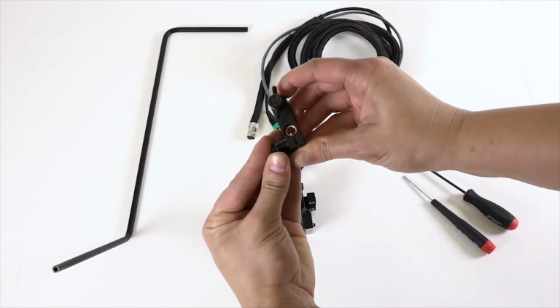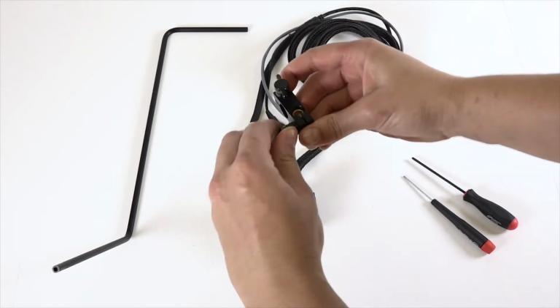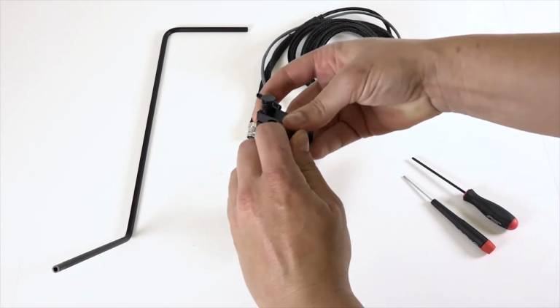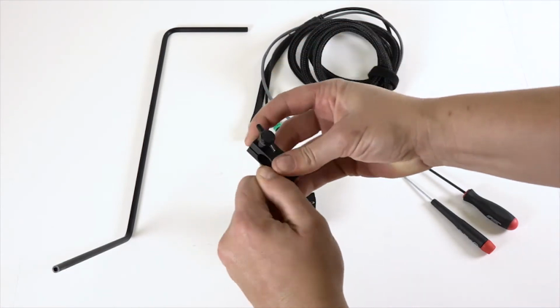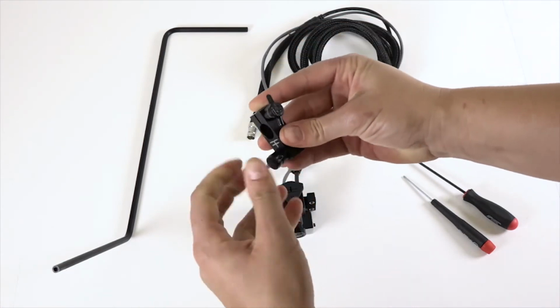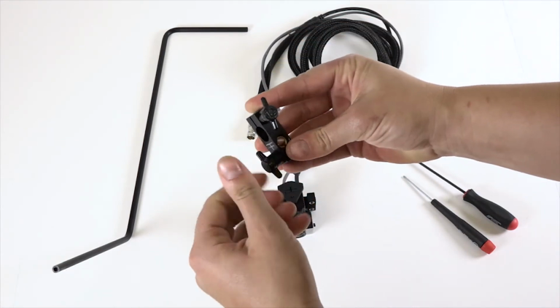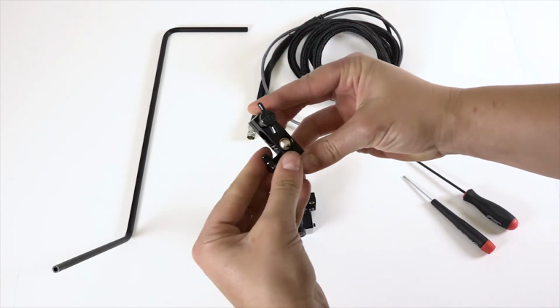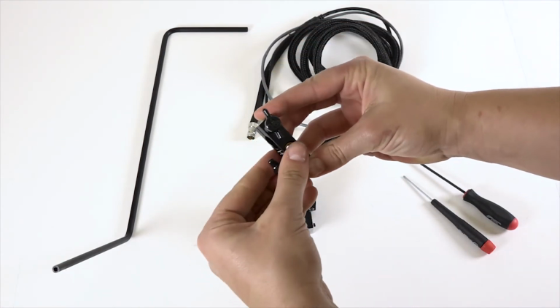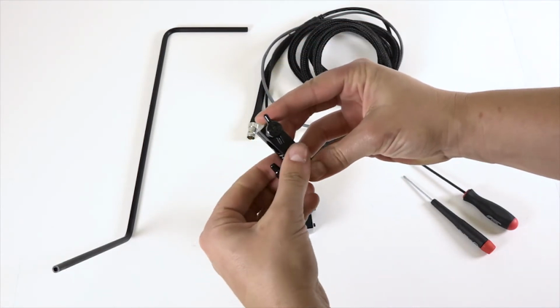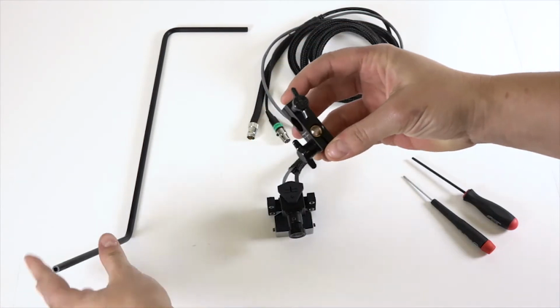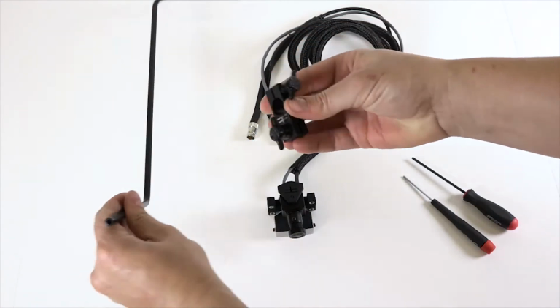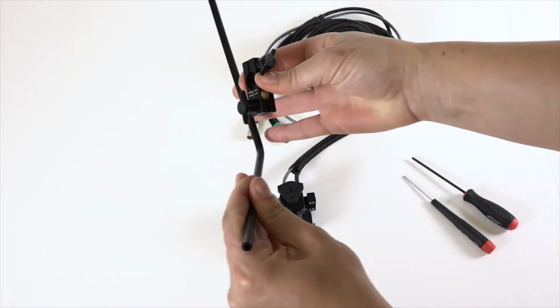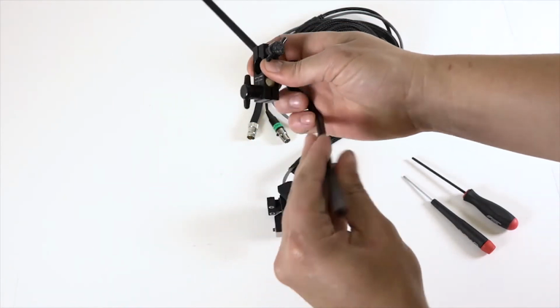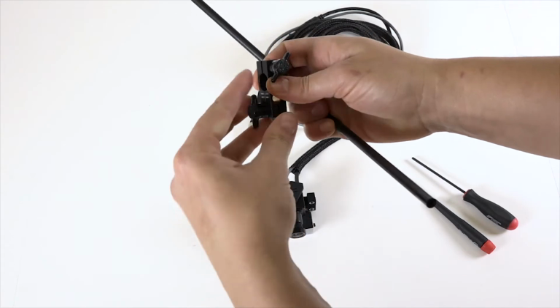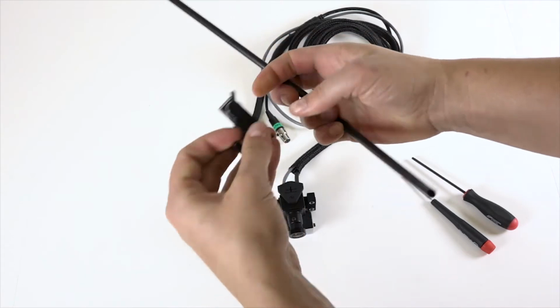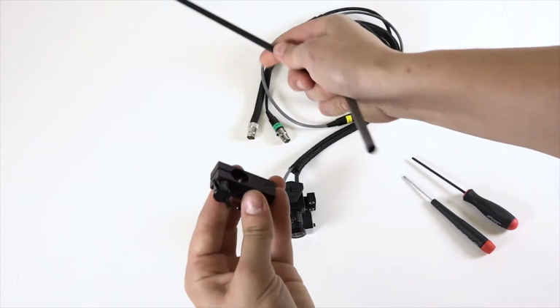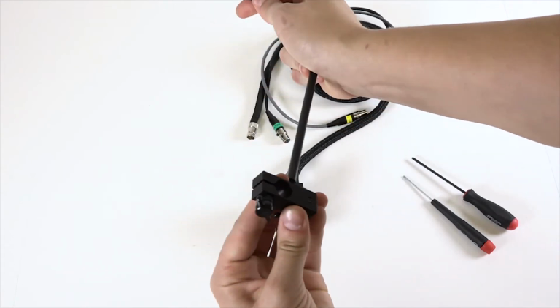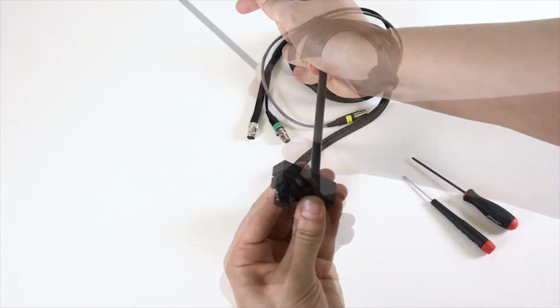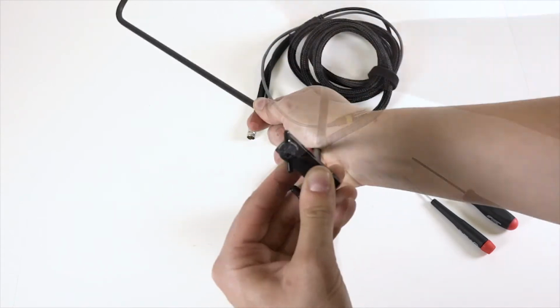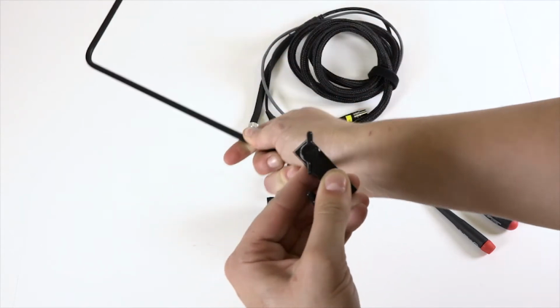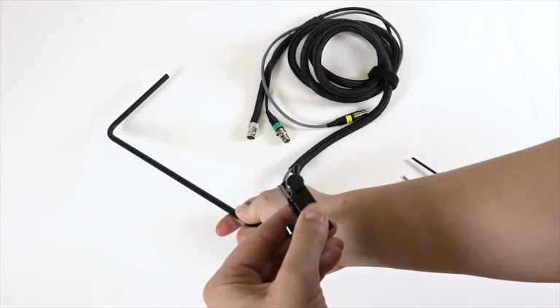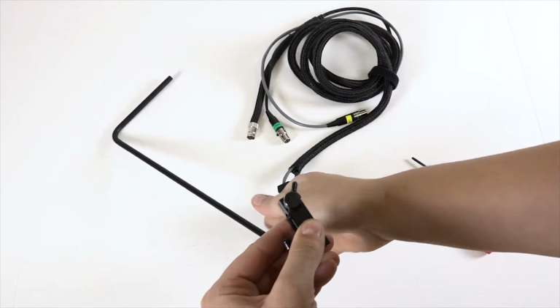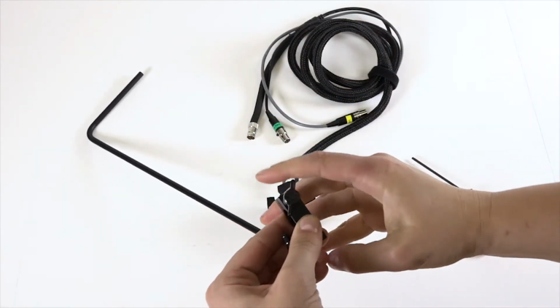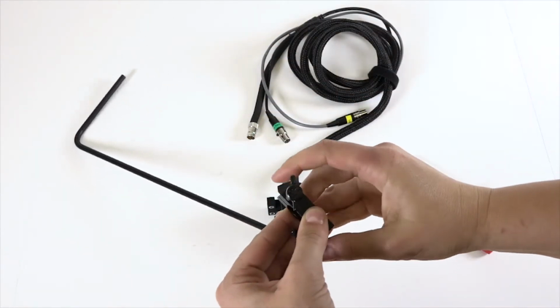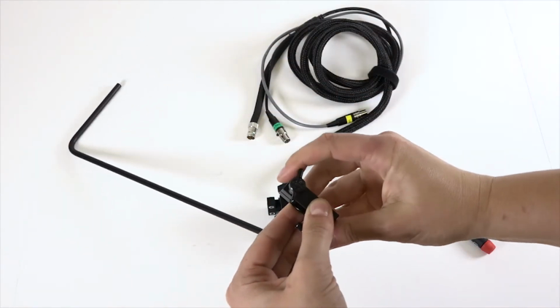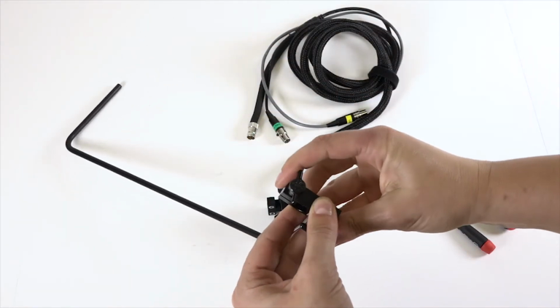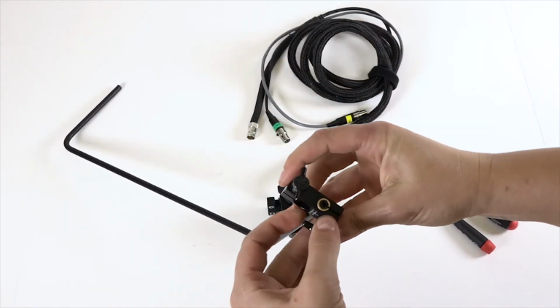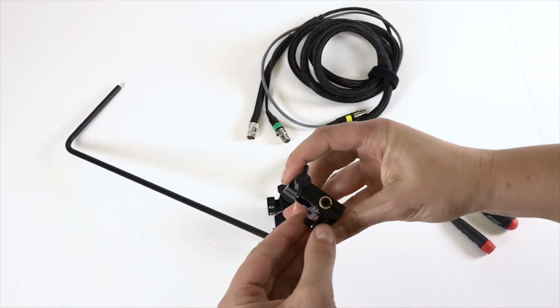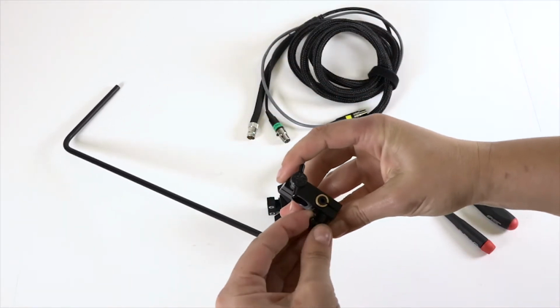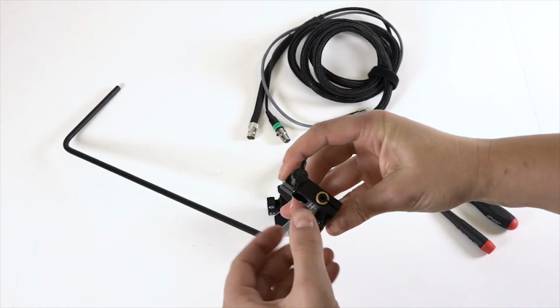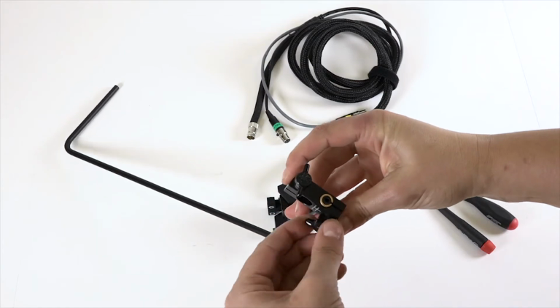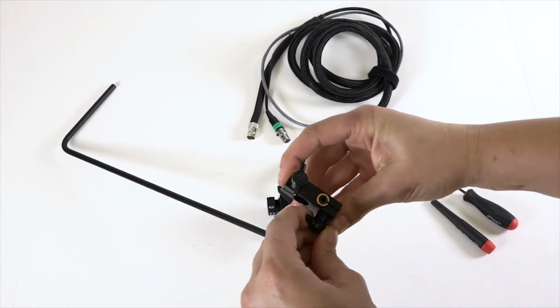Let's start by loosening the thumb screws on the mounting block and inserting the bar into the brass fitting. The bar should be flush with the top of the block. Then tighten the thumb screw to keep it in place.